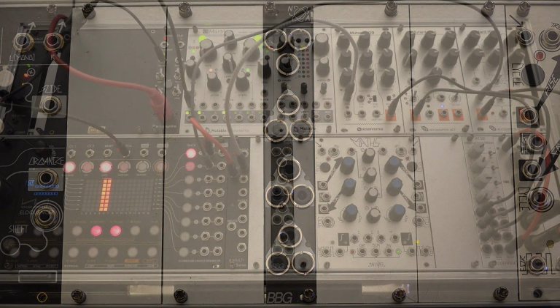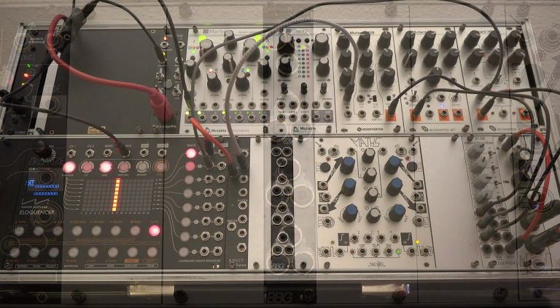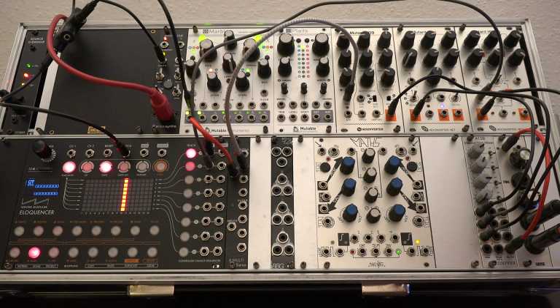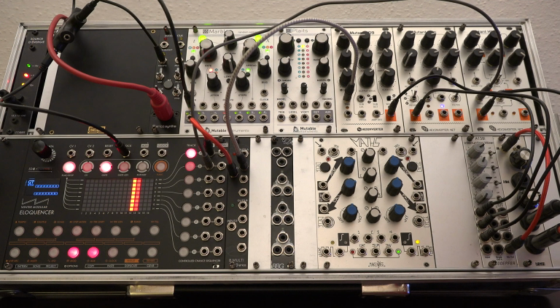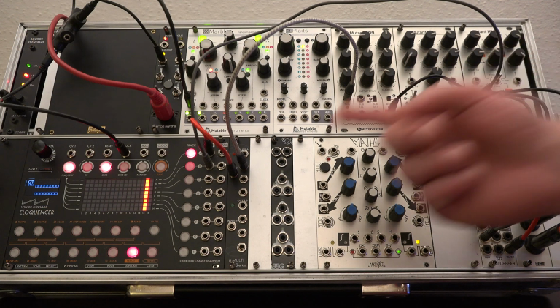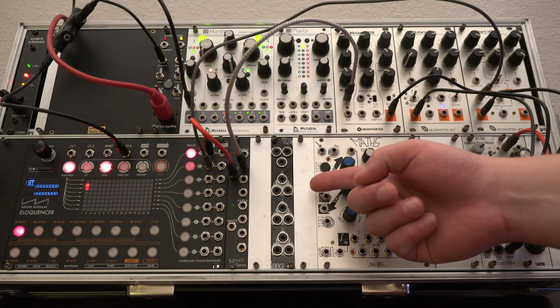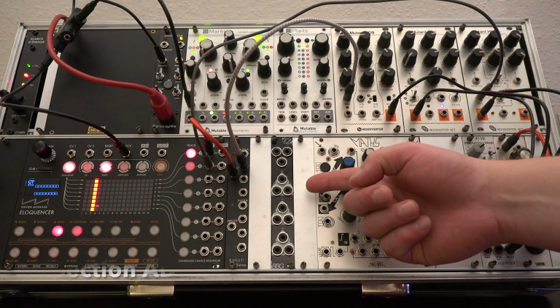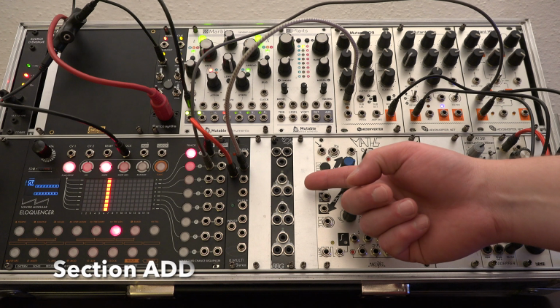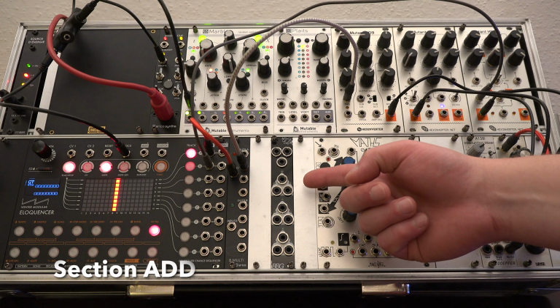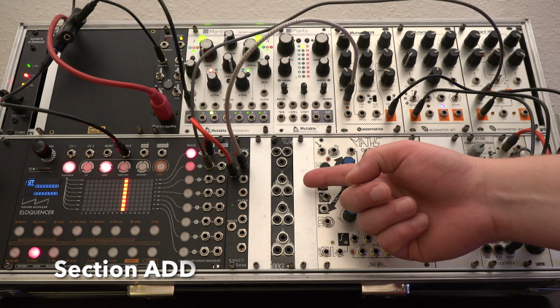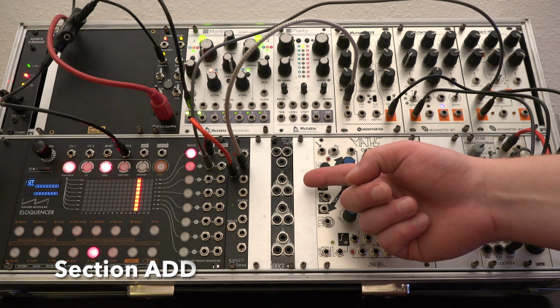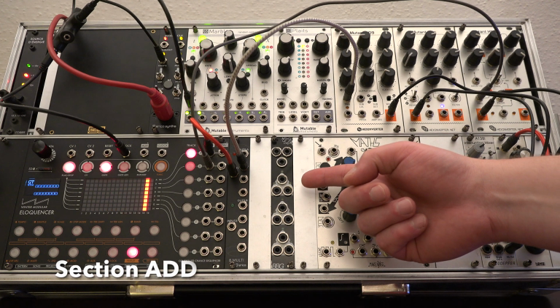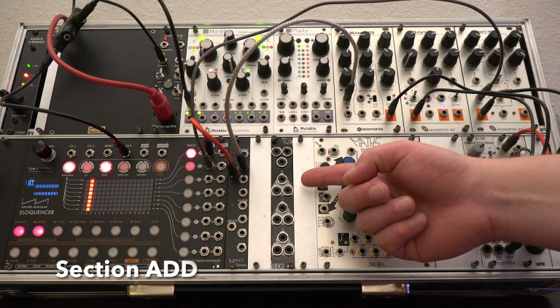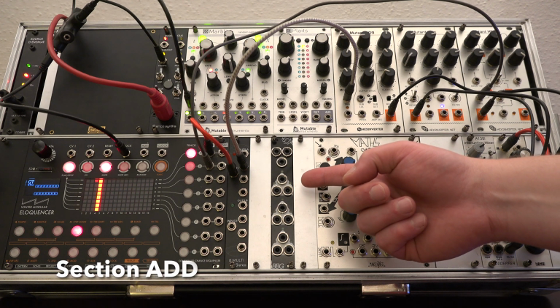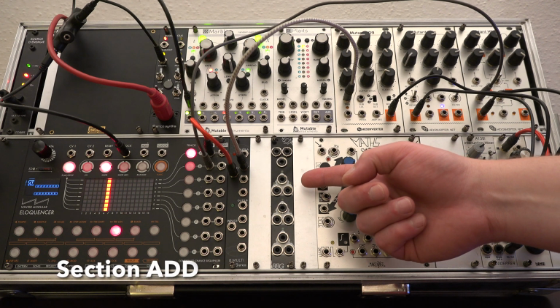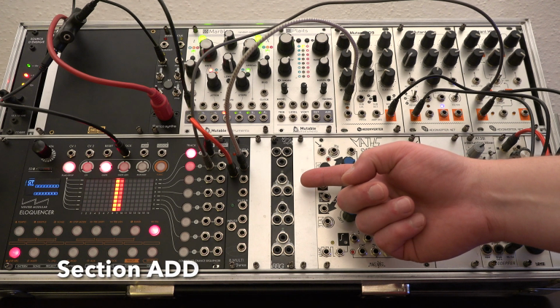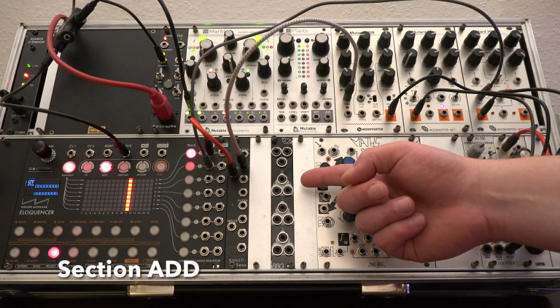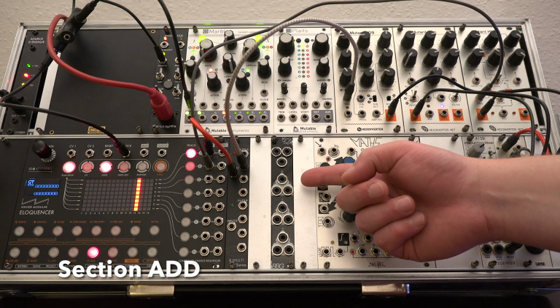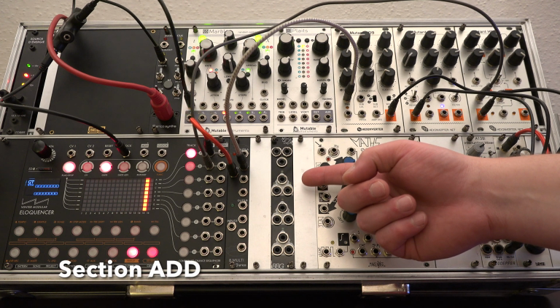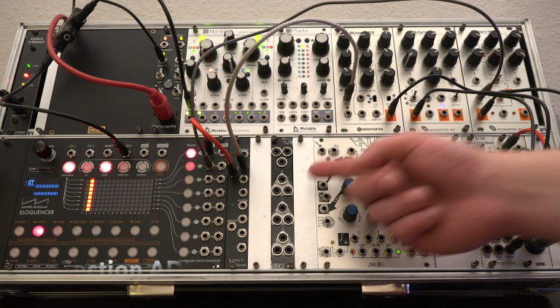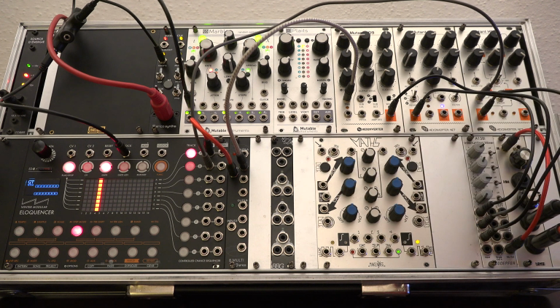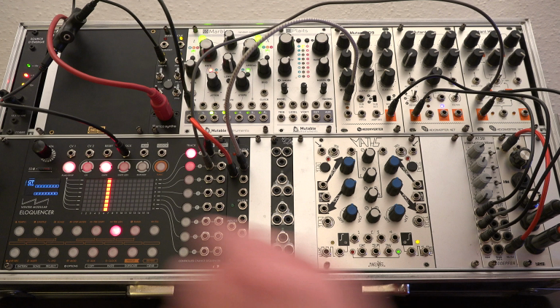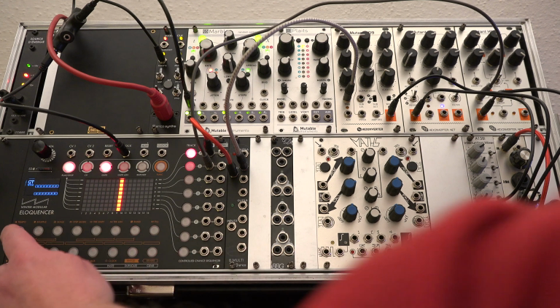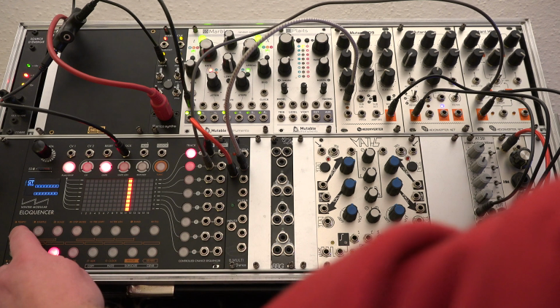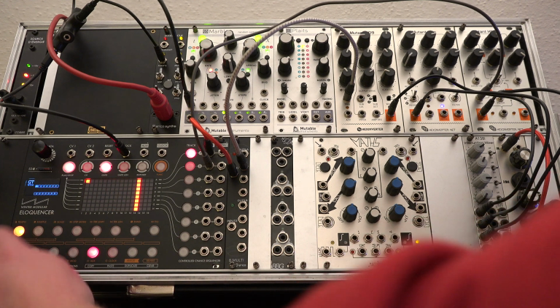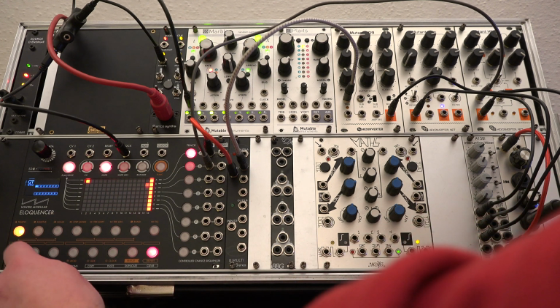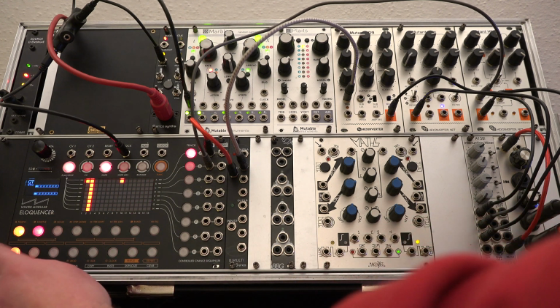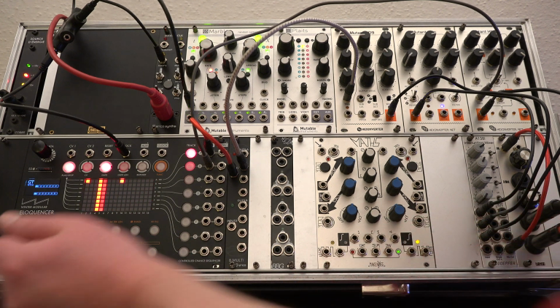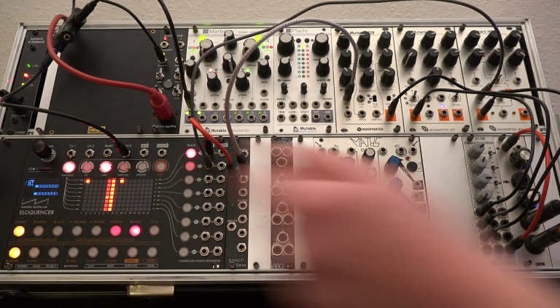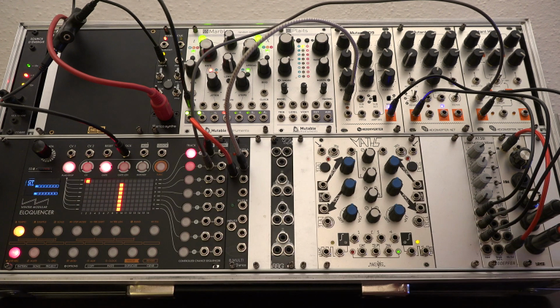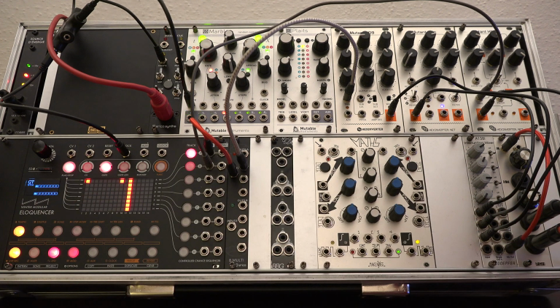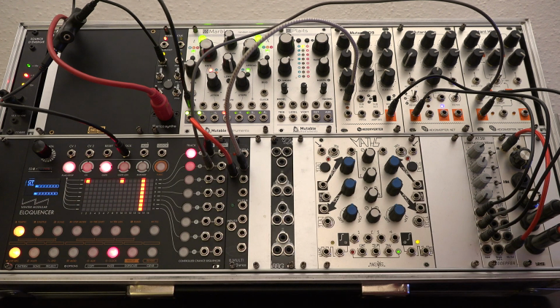The first section with the first three outputs is the Add section. Each output sums two of the three inputs together, so one output for every combination.